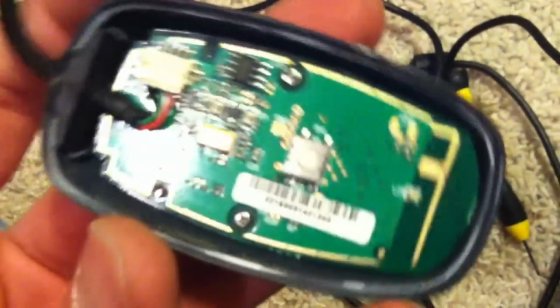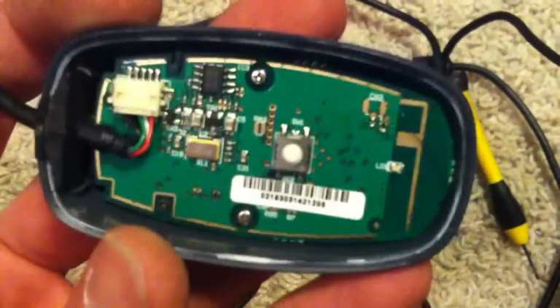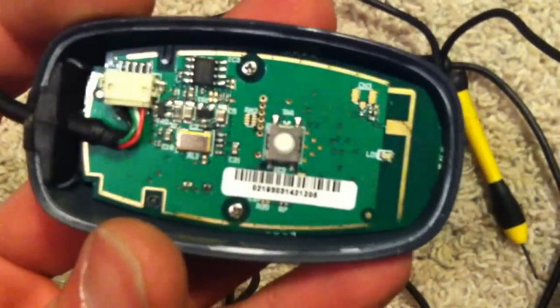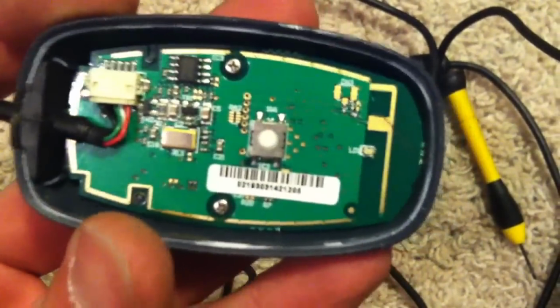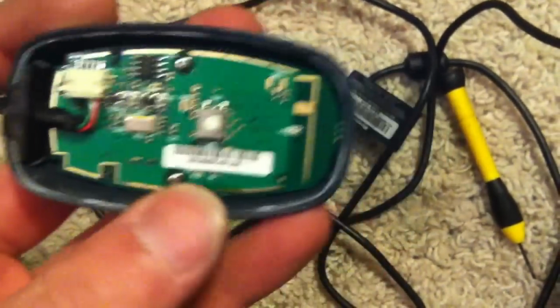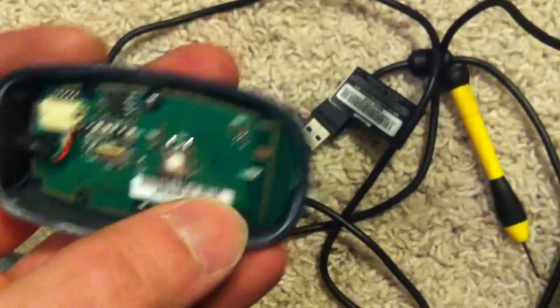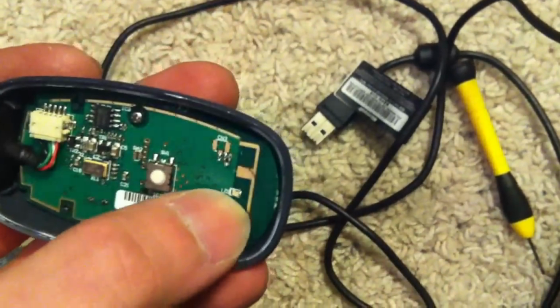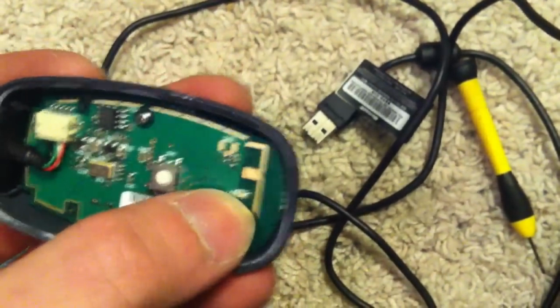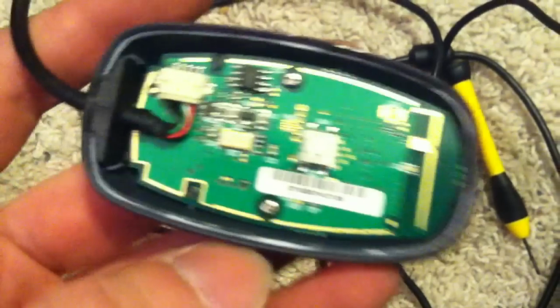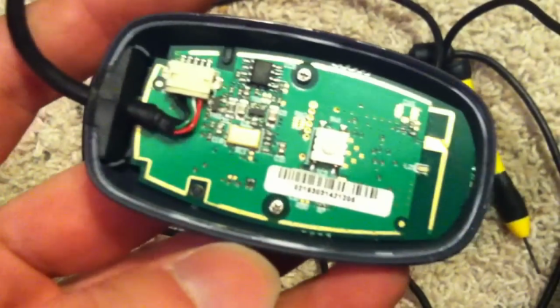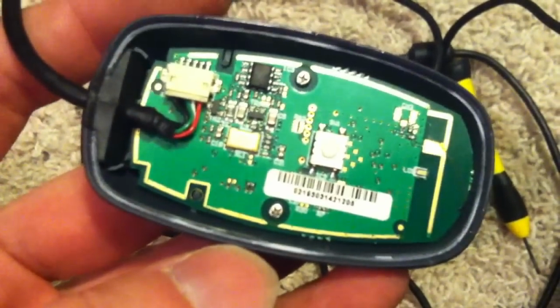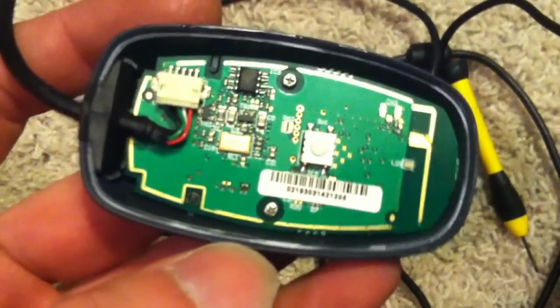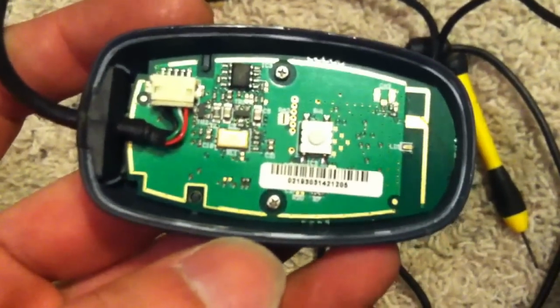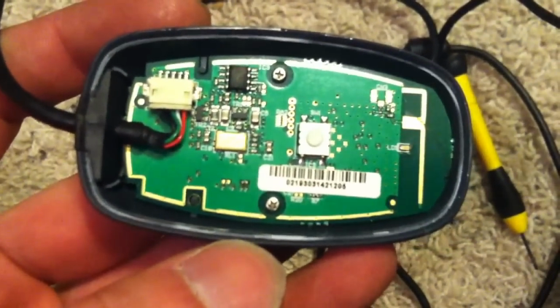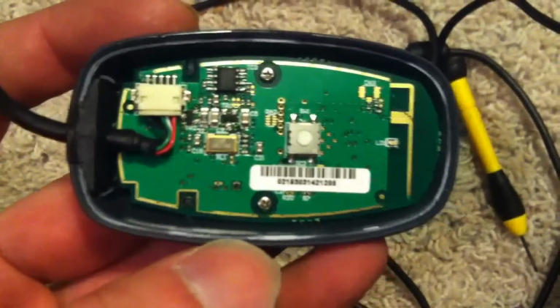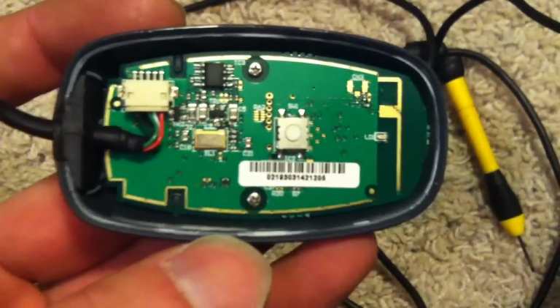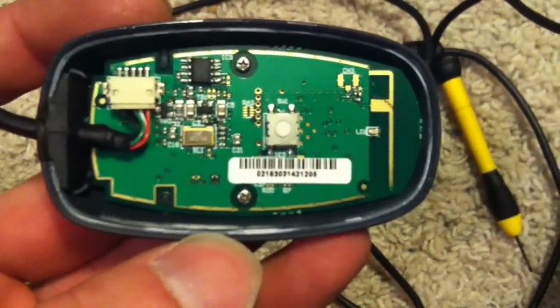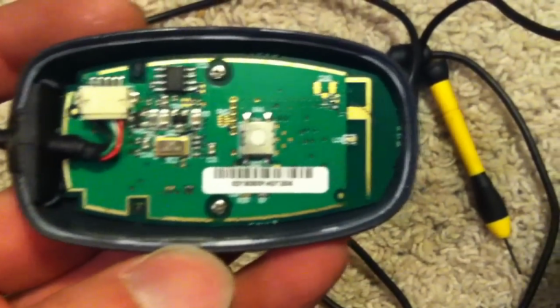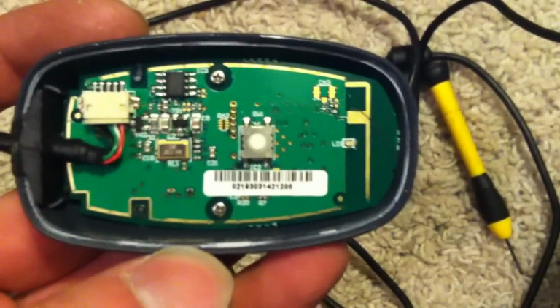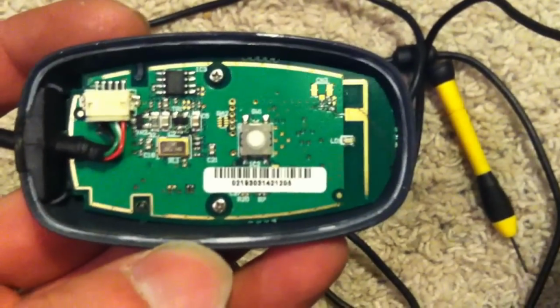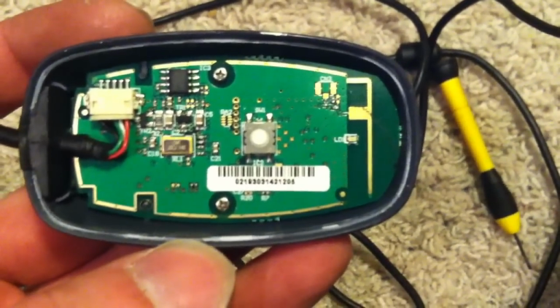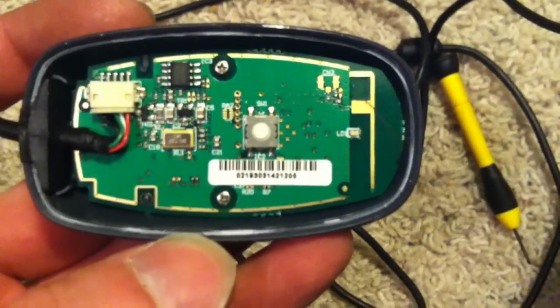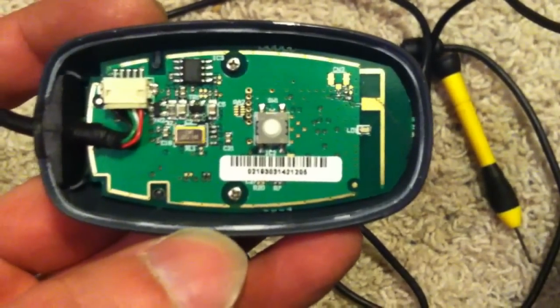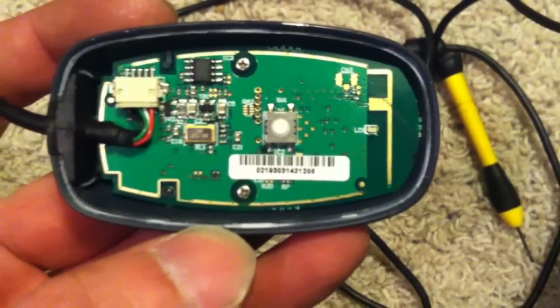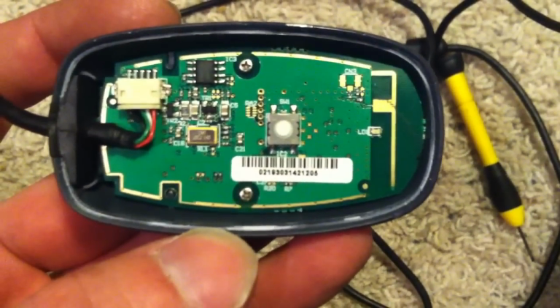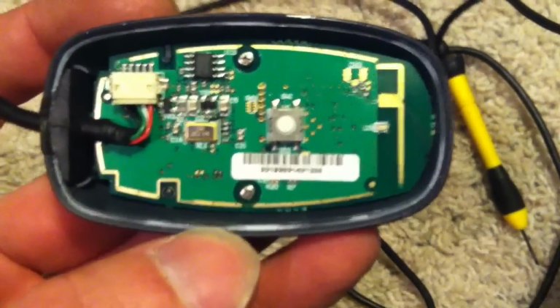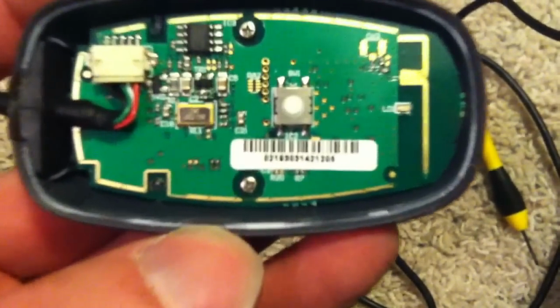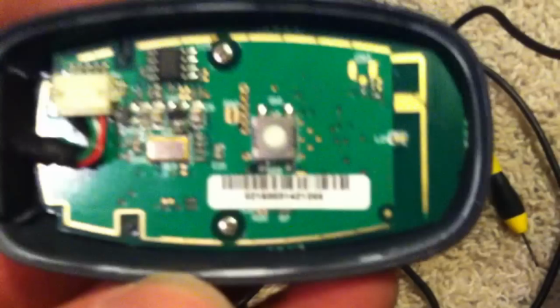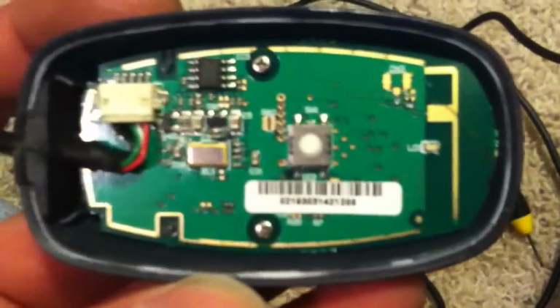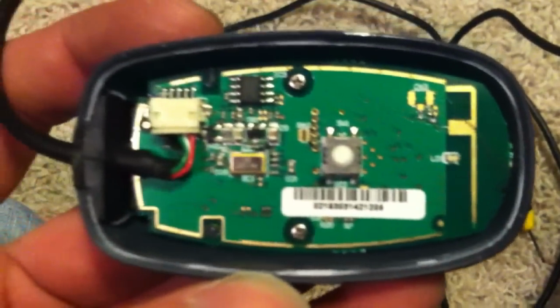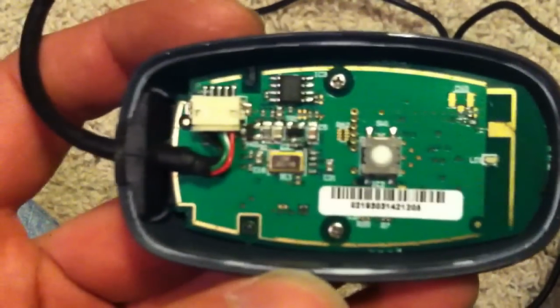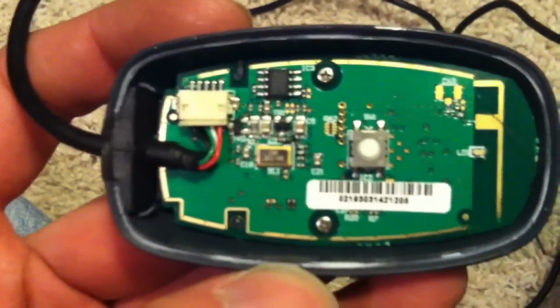And then you have your circuit board and the LED there. It looks like a bunch of surface mount components. I'm going to see what I can find out and I'll get back to it in the next video.